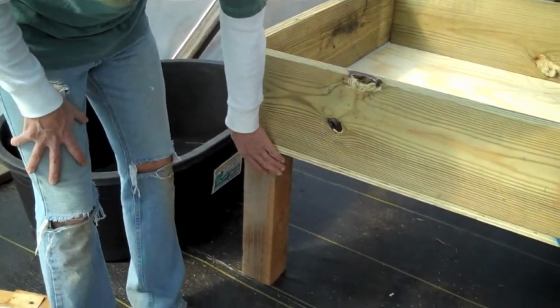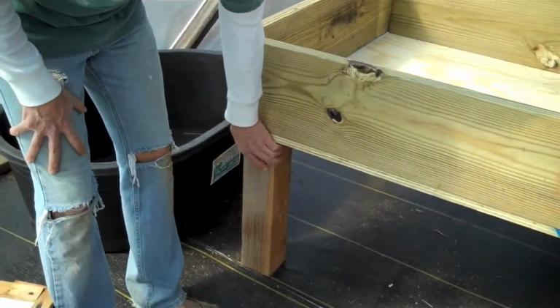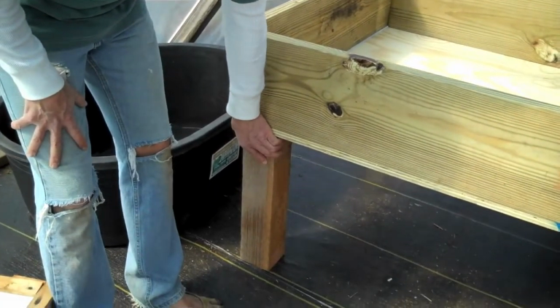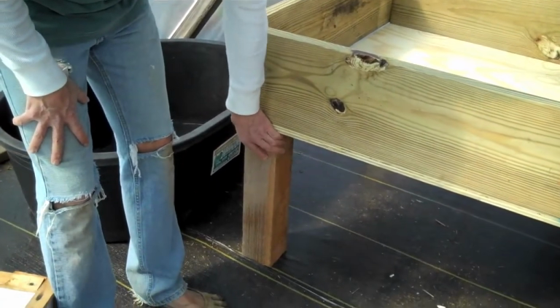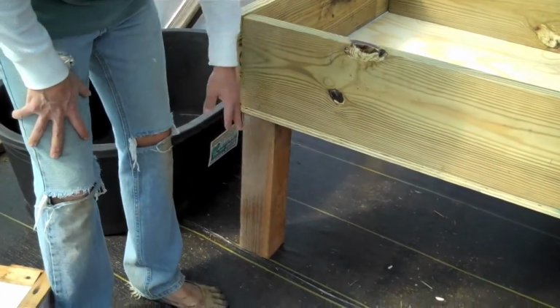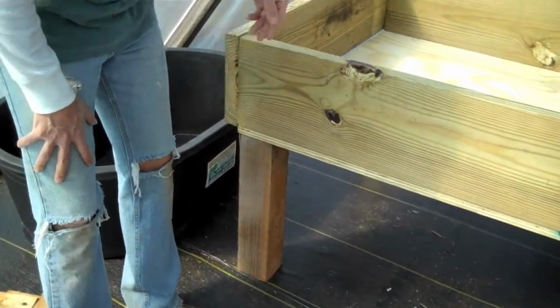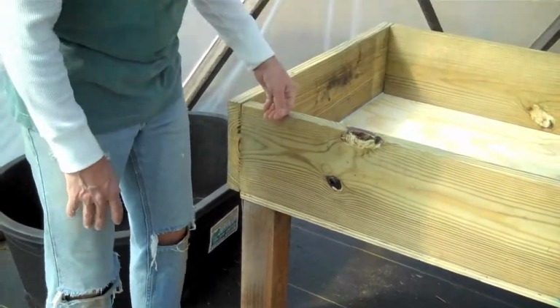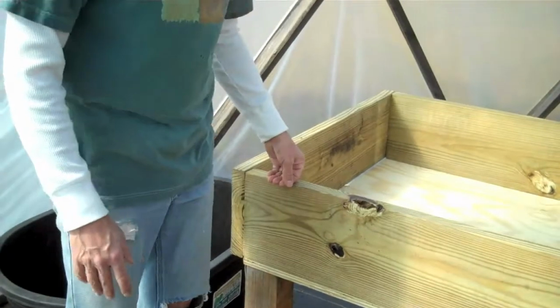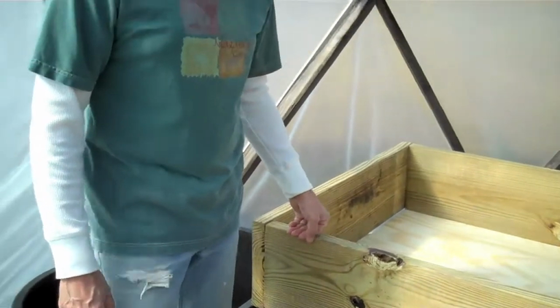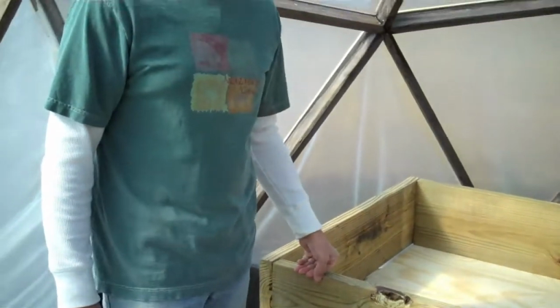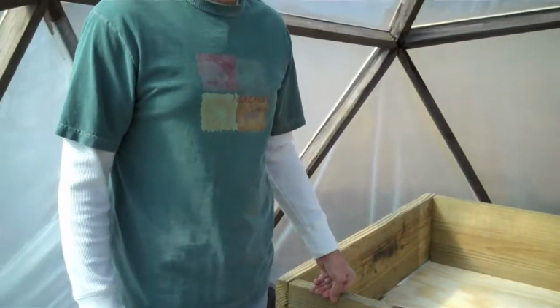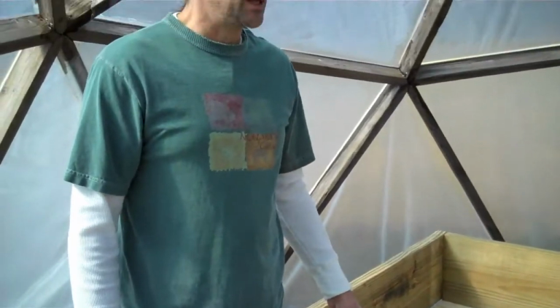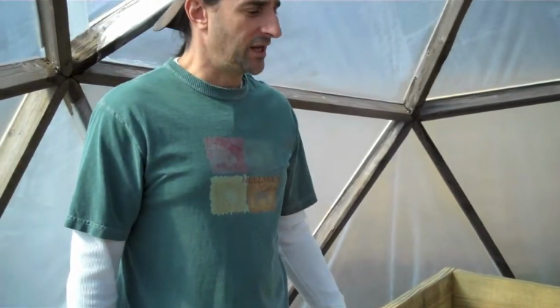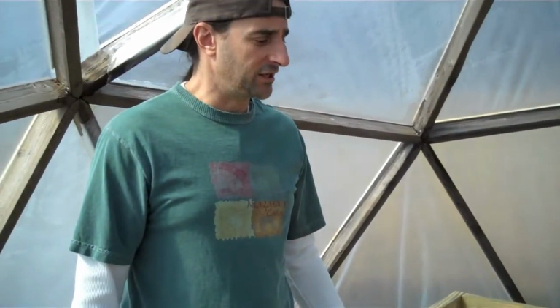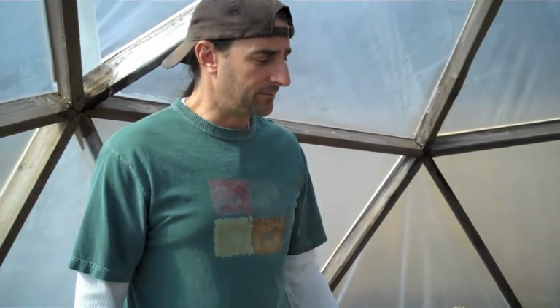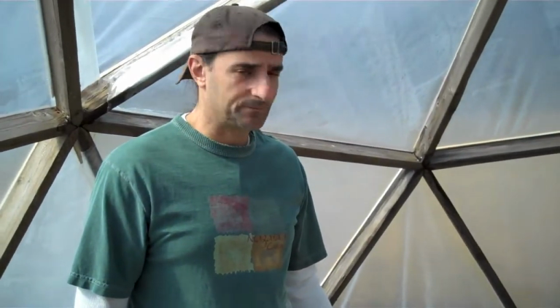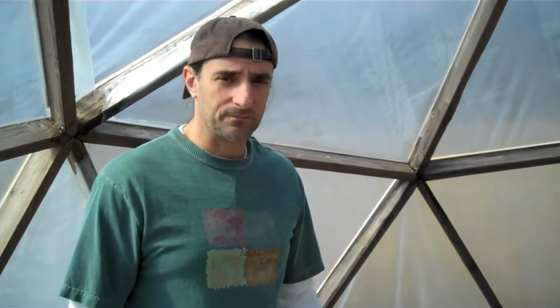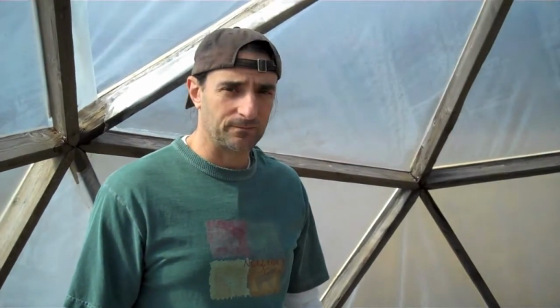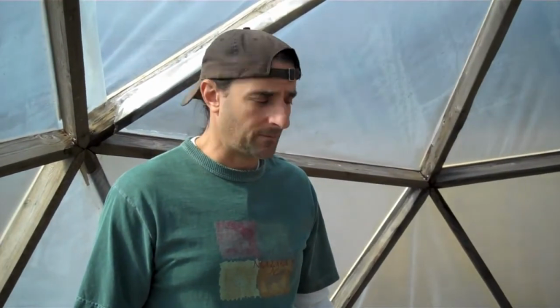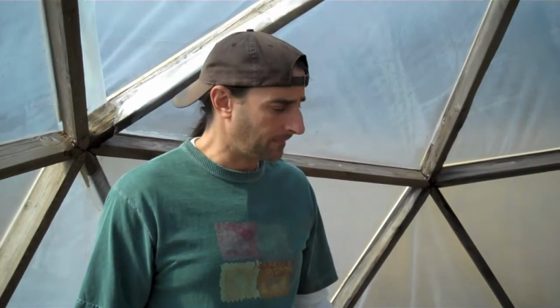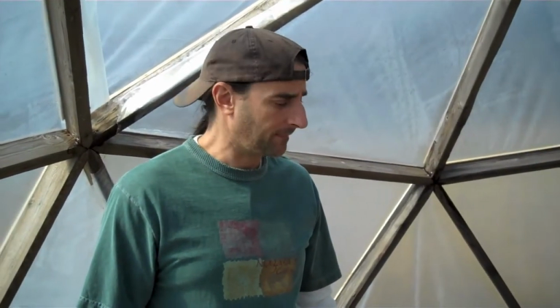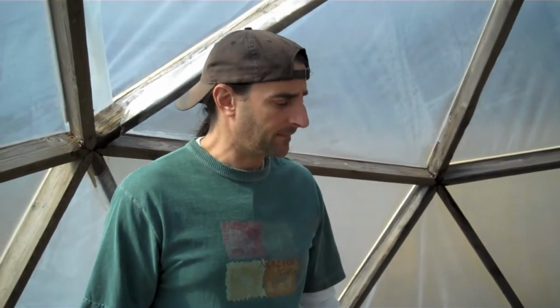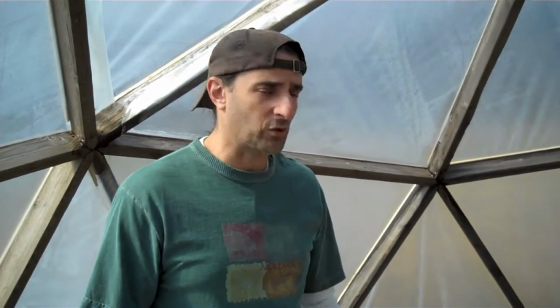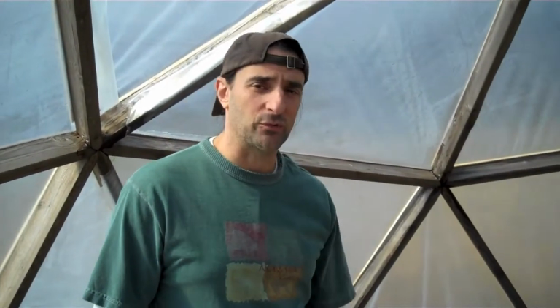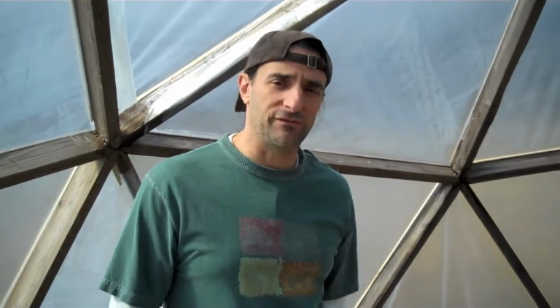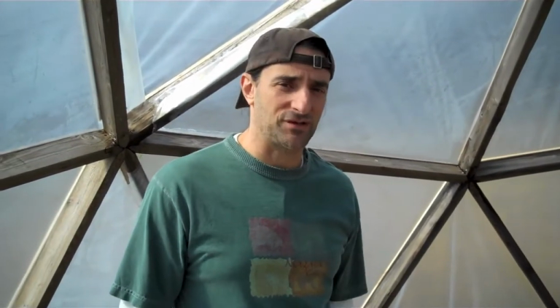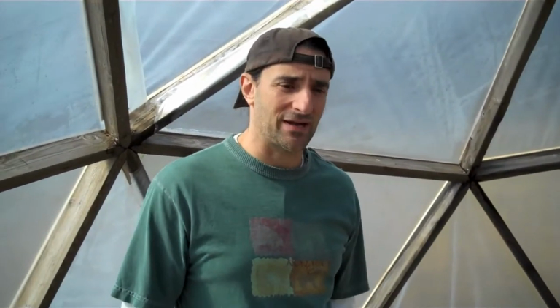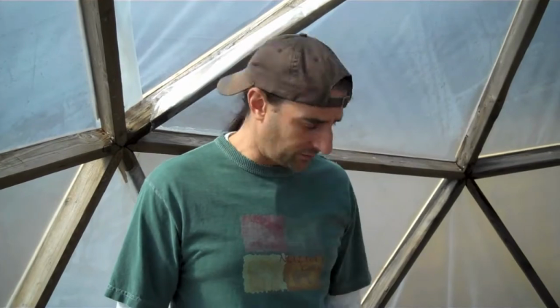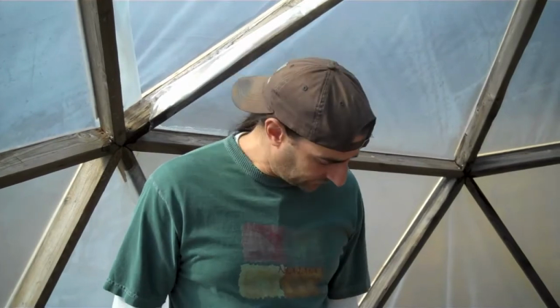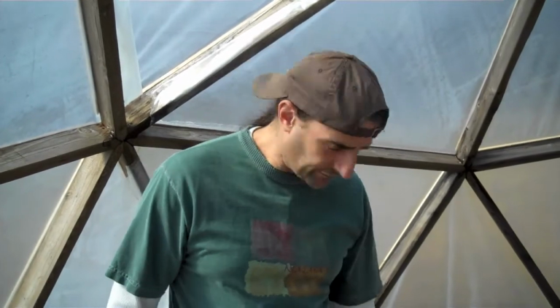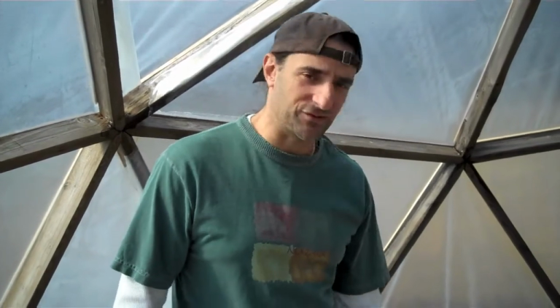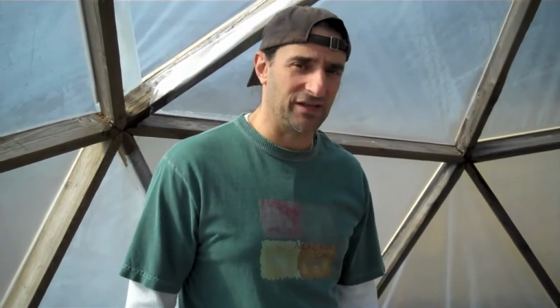I cut the 4 by 4 legs — we're going to attach those now, and then we're going to reinforce the bottom and reinforce the legs.